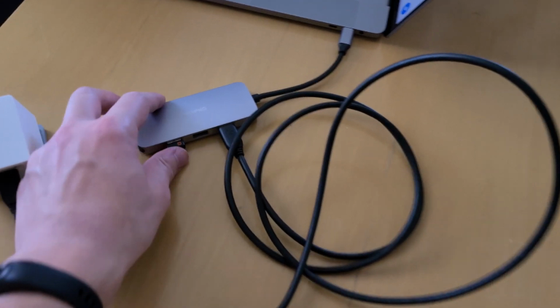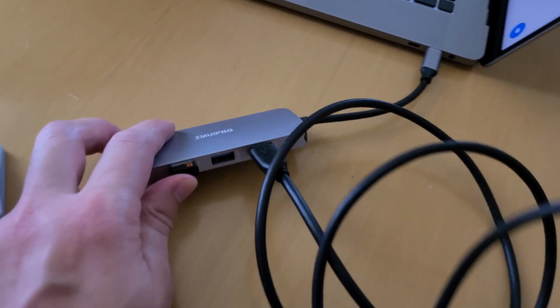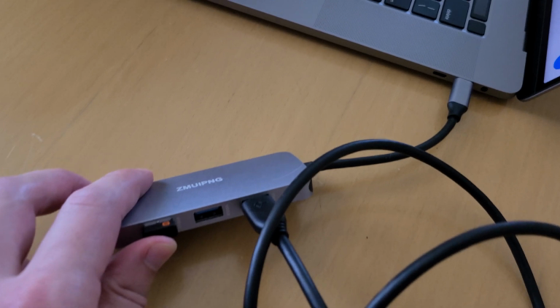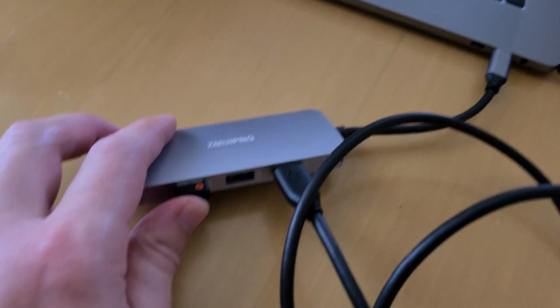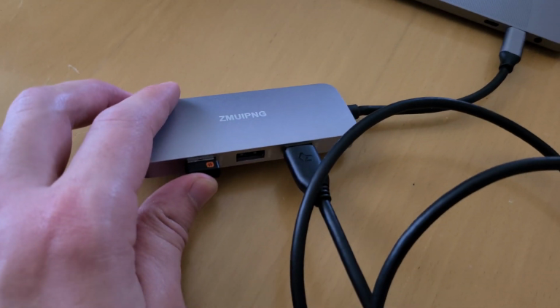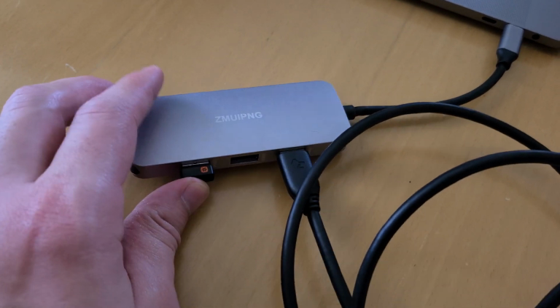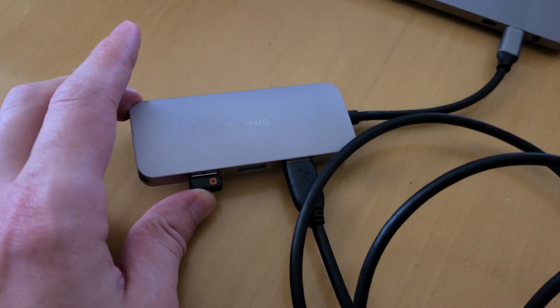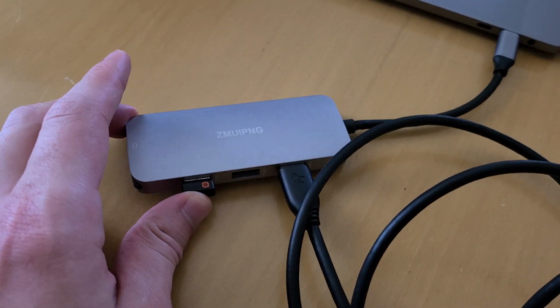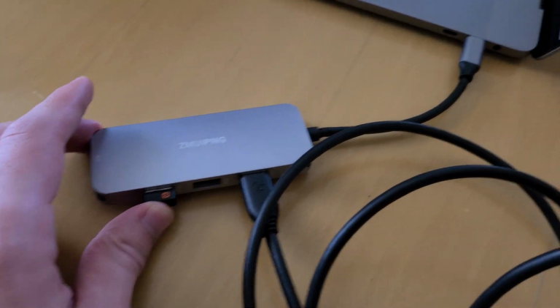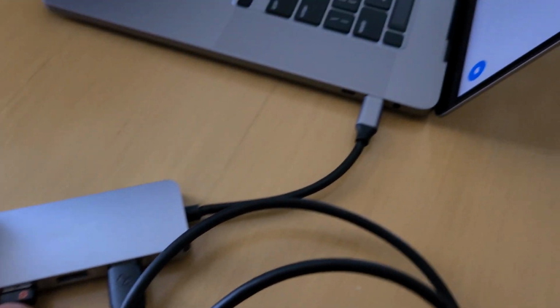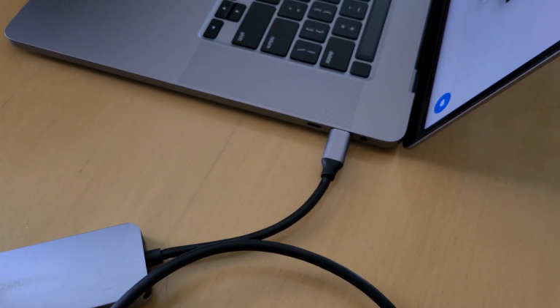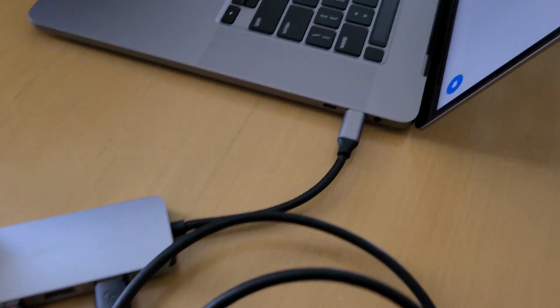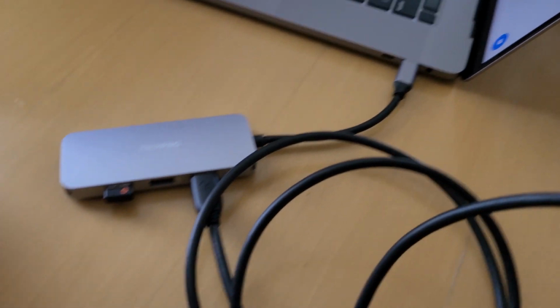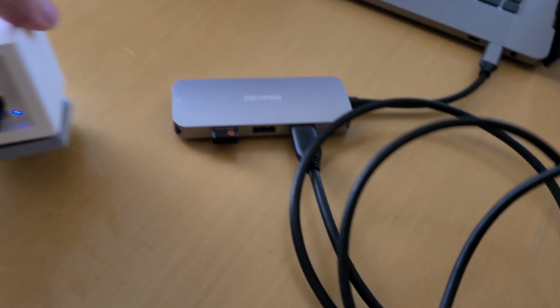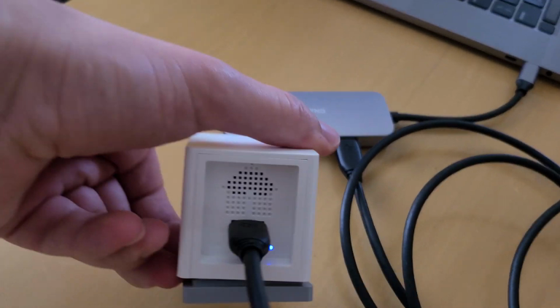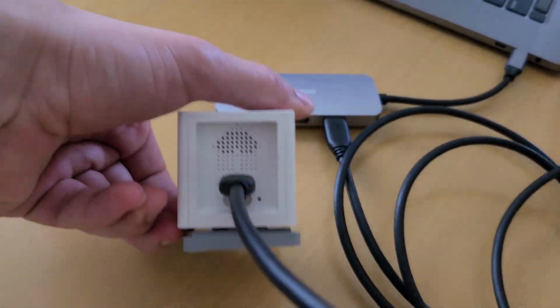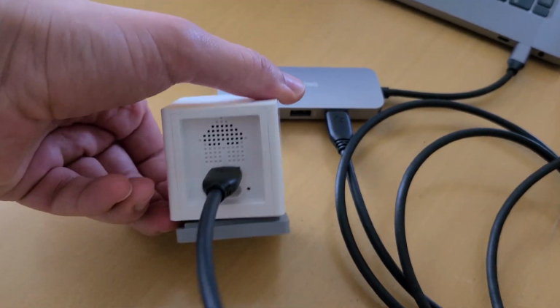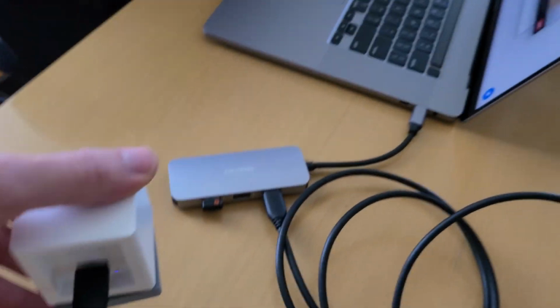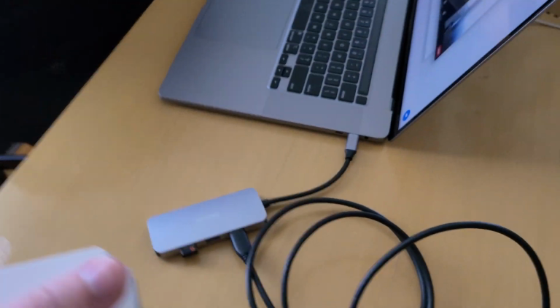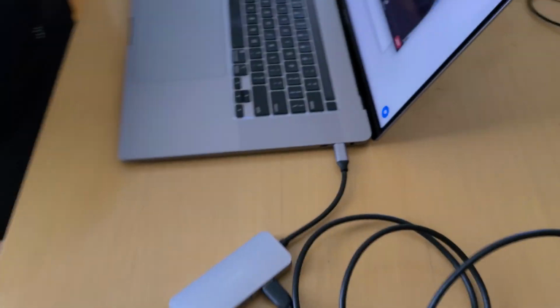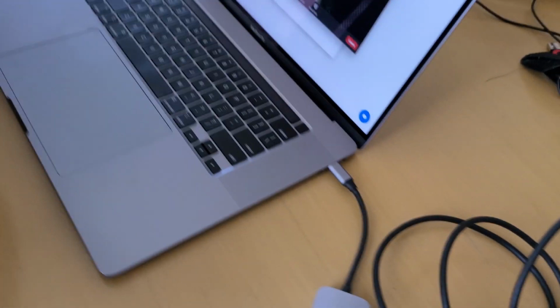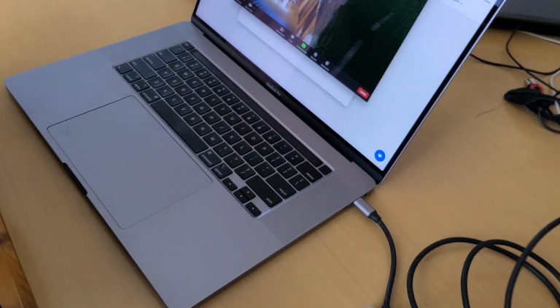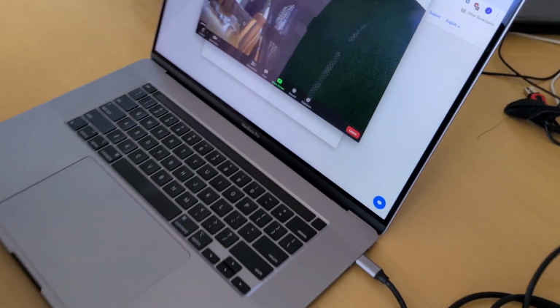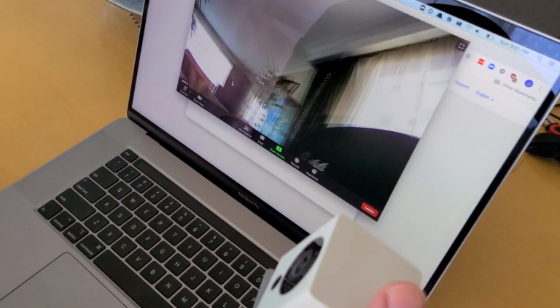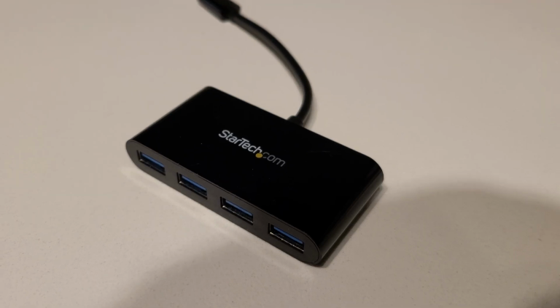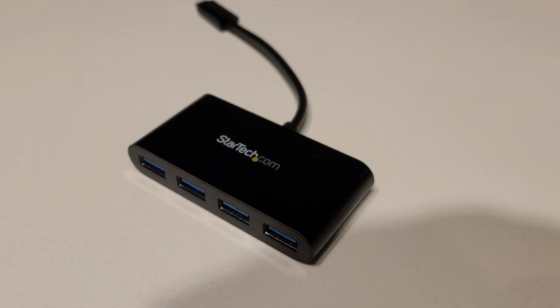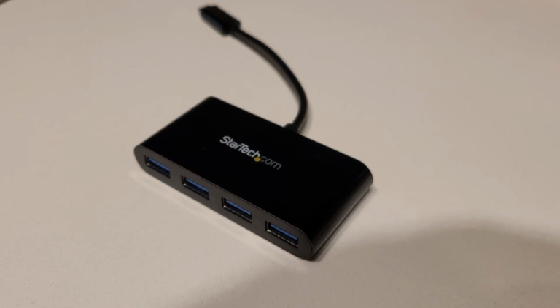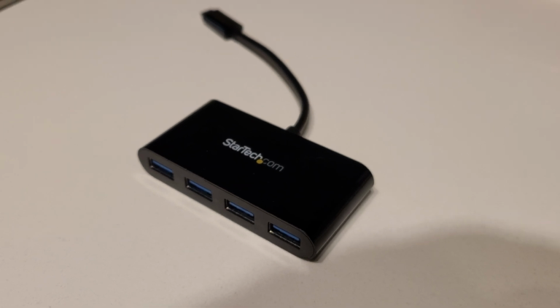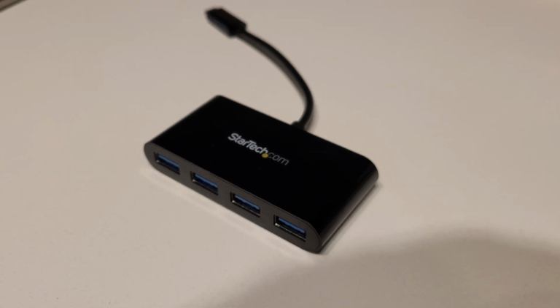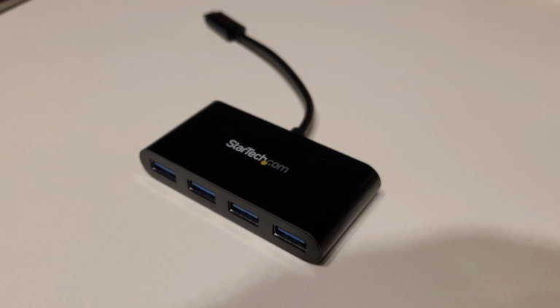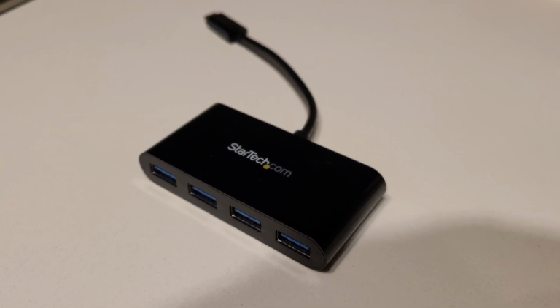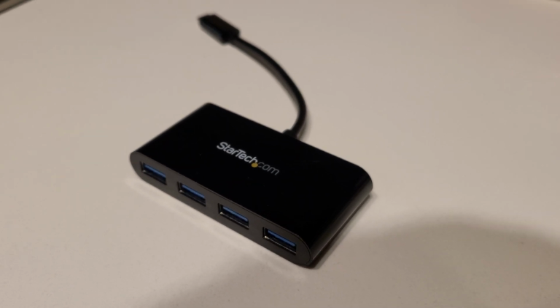I definitely recommend going with the normal route and getting the USB-A to A cable, which isn't too expensive on Amazon — about $7 to $10. Make sure you get a long enough cable; I recommend six feet for flexibility in positioning your camera. And if you don't have a regular USB-A port, don't worry — you can use a USB-C dongle that allows you to connect regular USB-A devices, and it works perfectly fine.